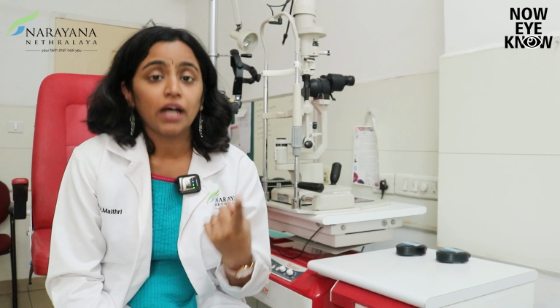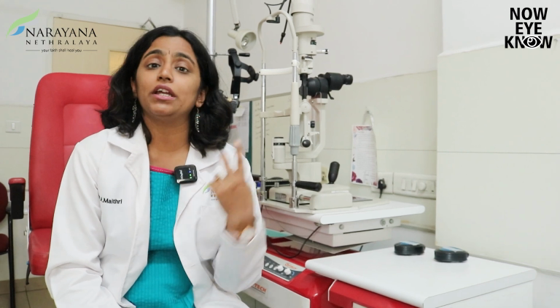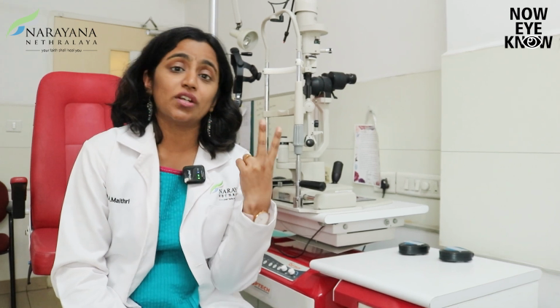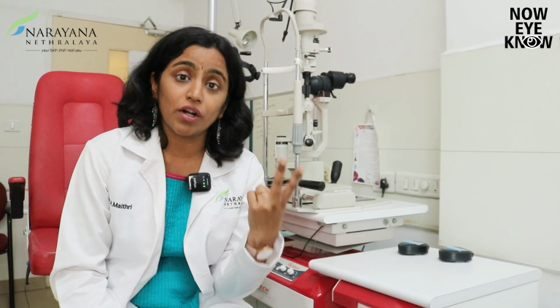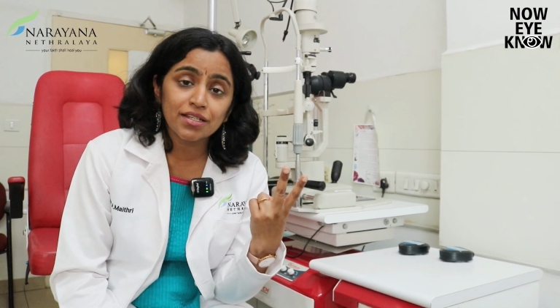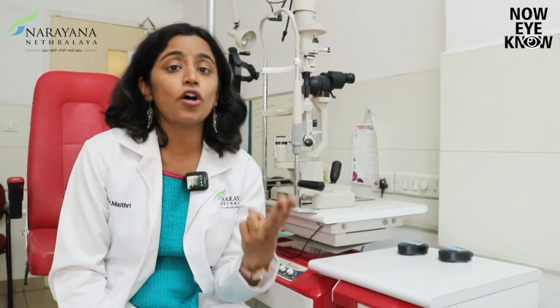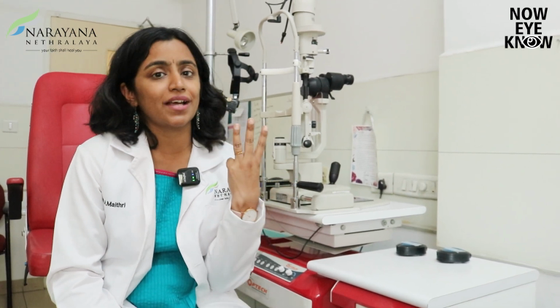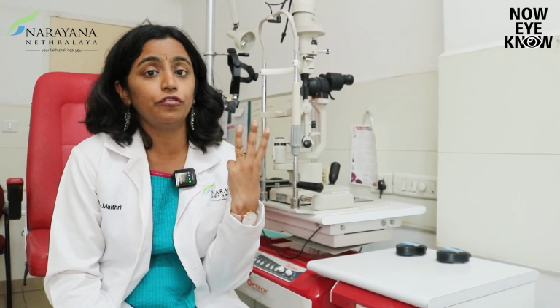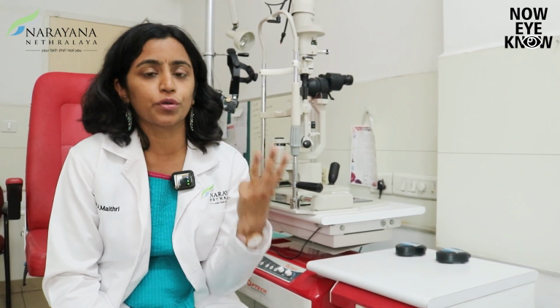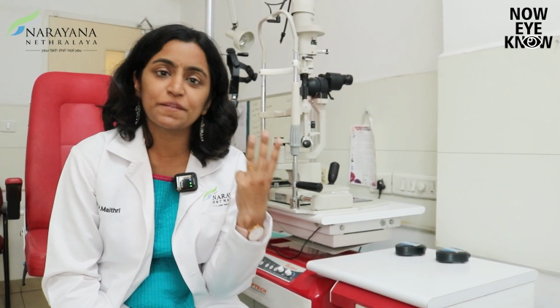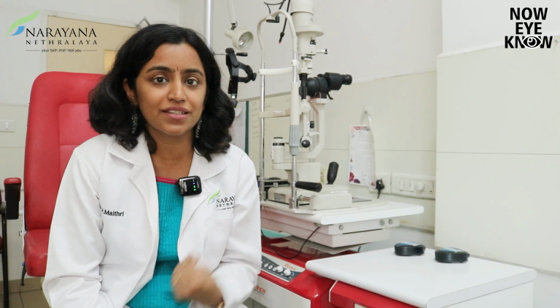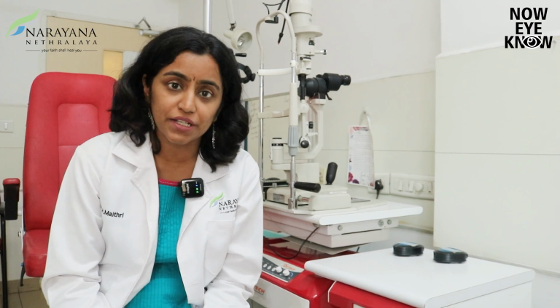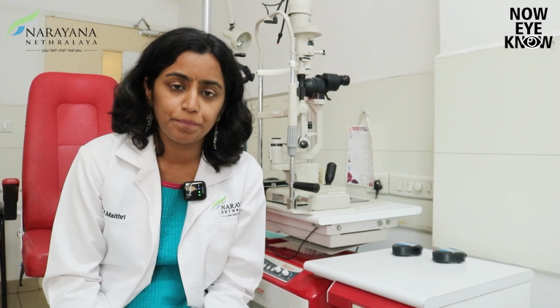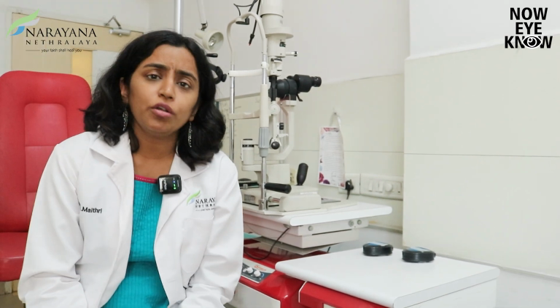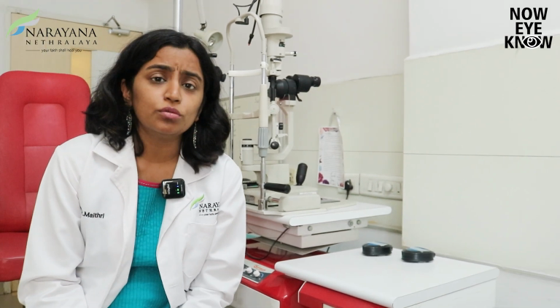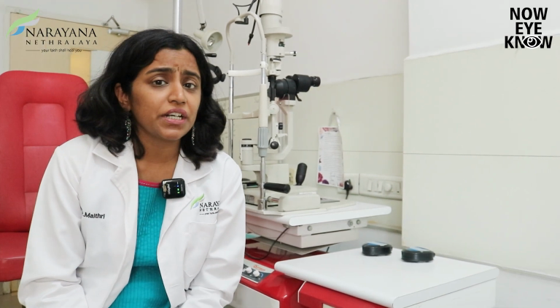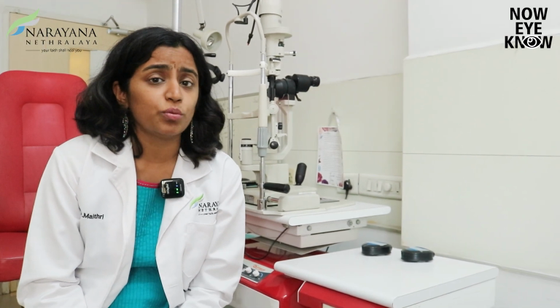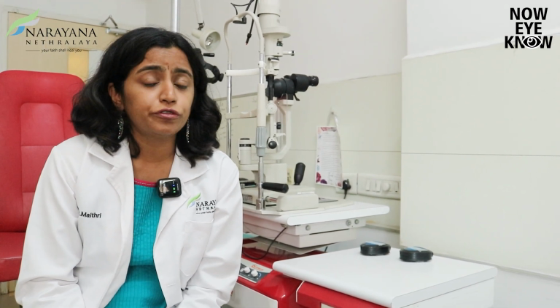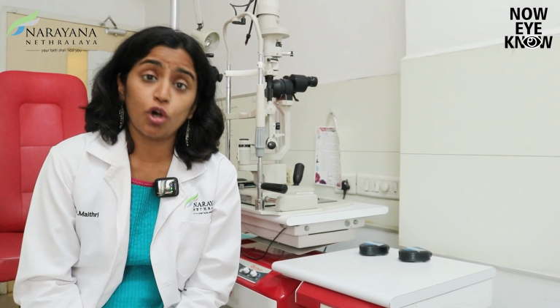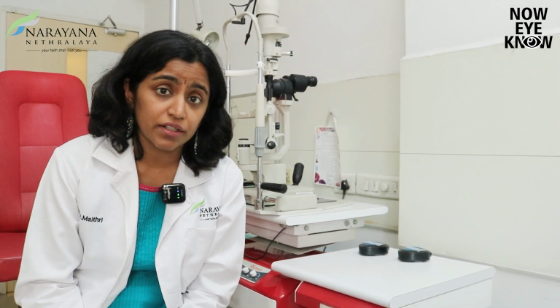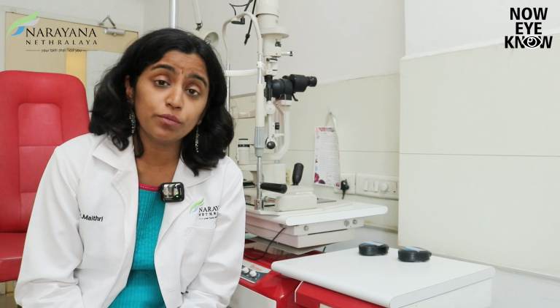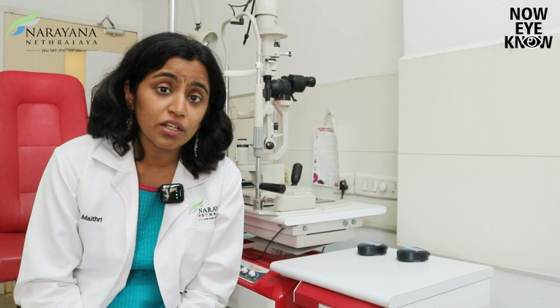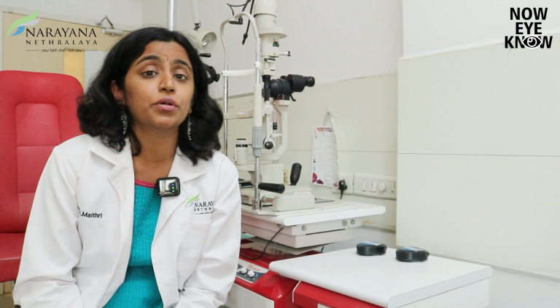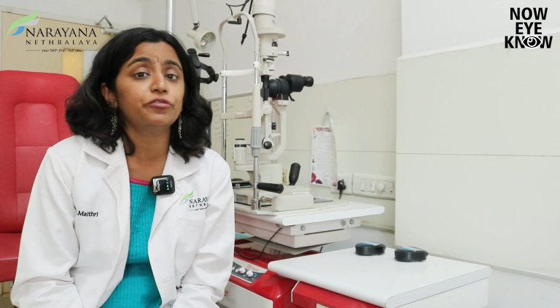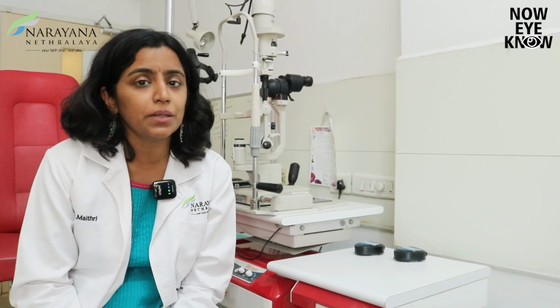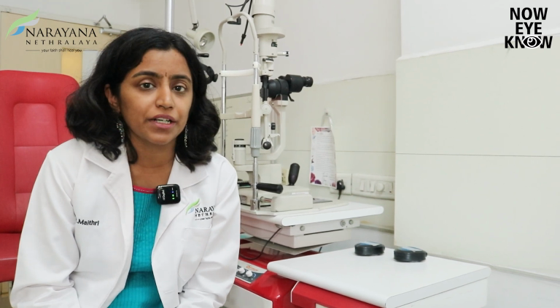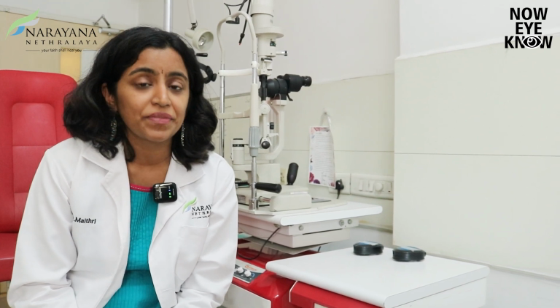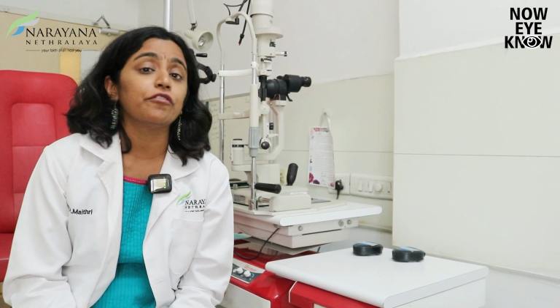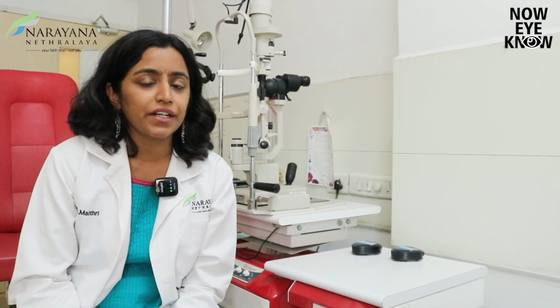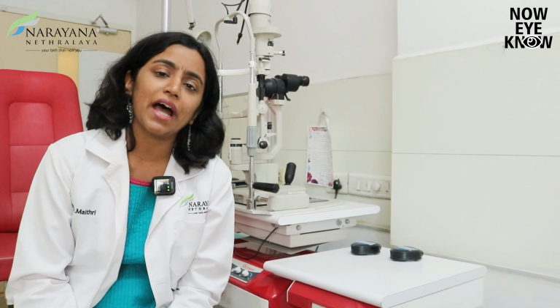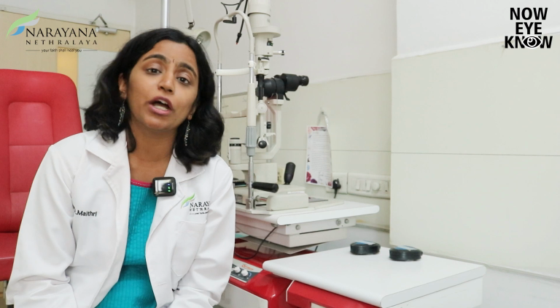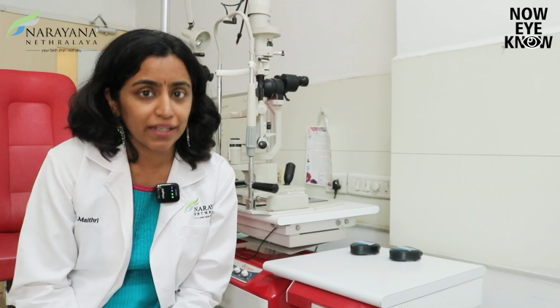There are specific treatments to prevent or reduce the rate of progression of myopia, which include some eye drops, specialized contact lenses, or specialized defocus spectacles that we prescribe. But how do we know what treatment we can offer to your child individually? We will need to test them for certain parameters, and for that we have the myopia clinic.